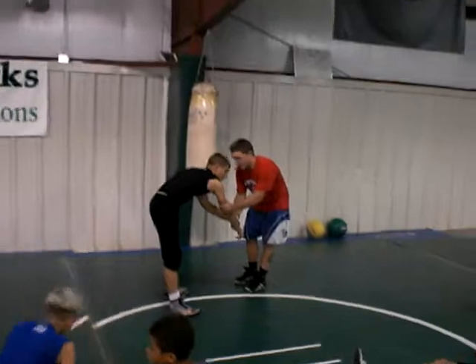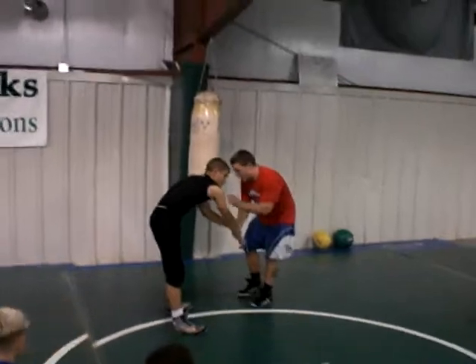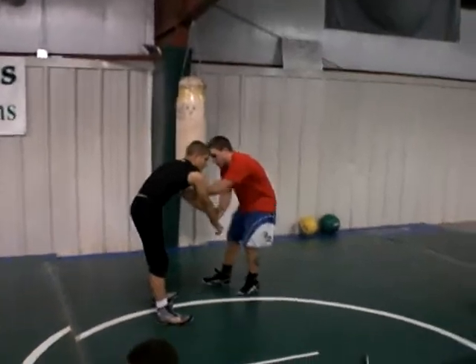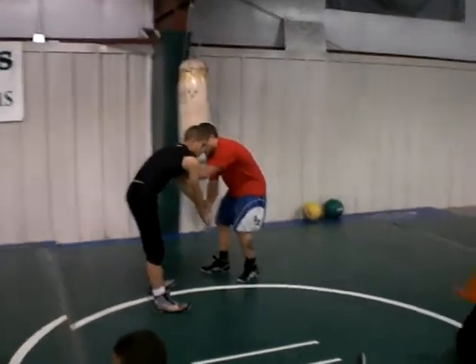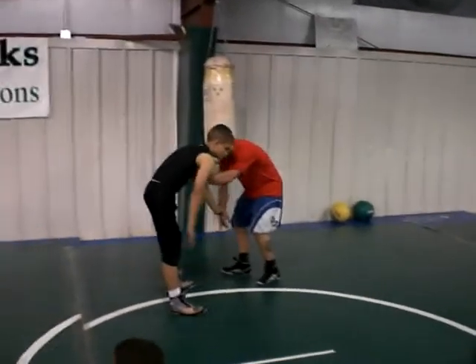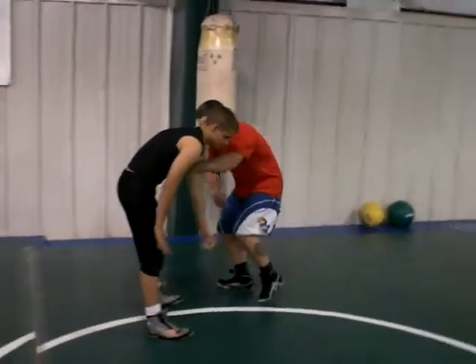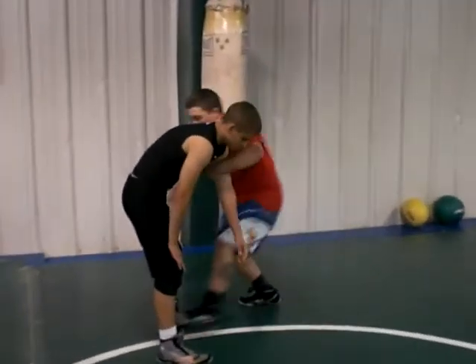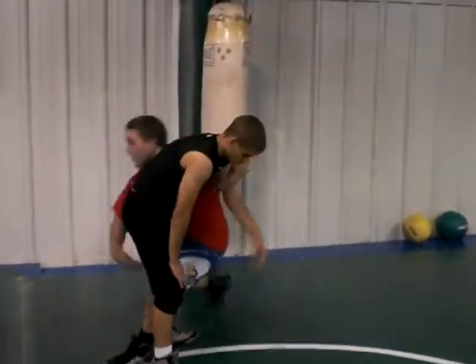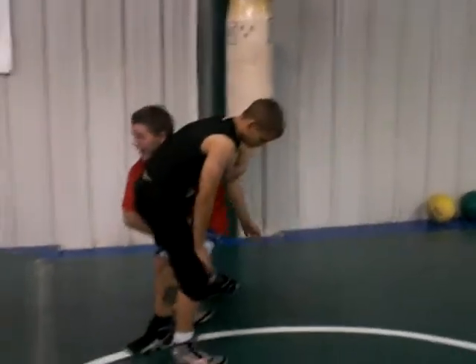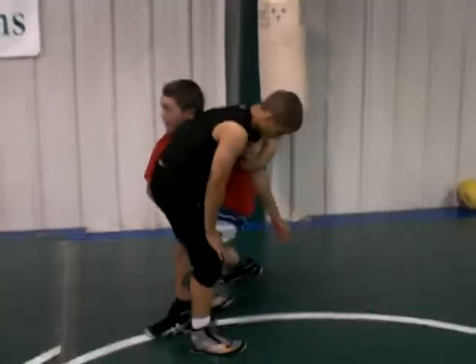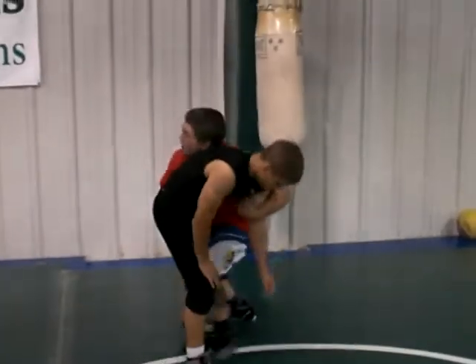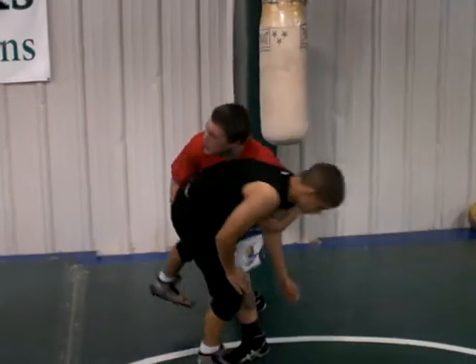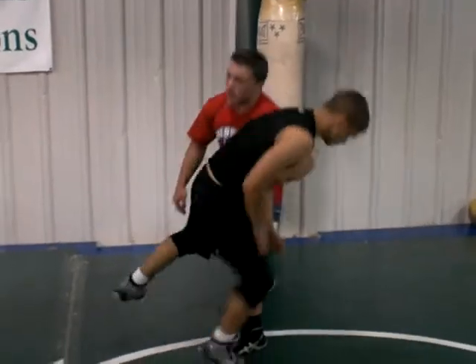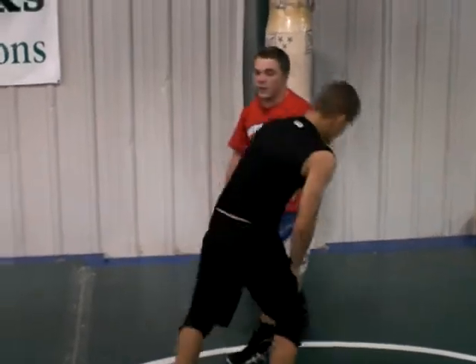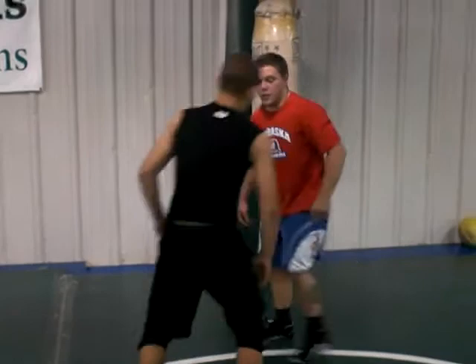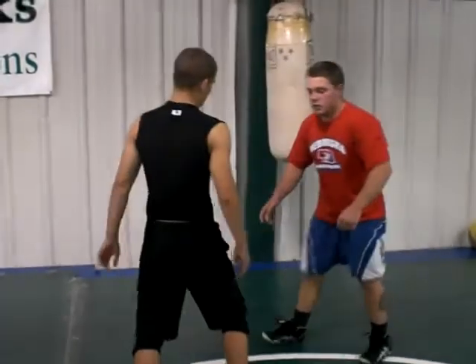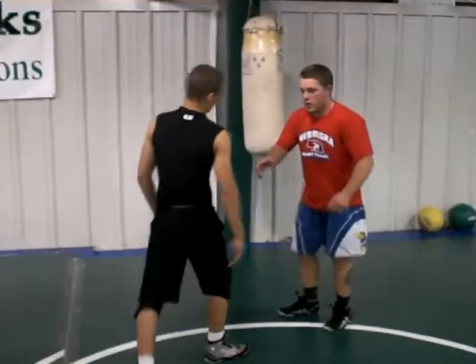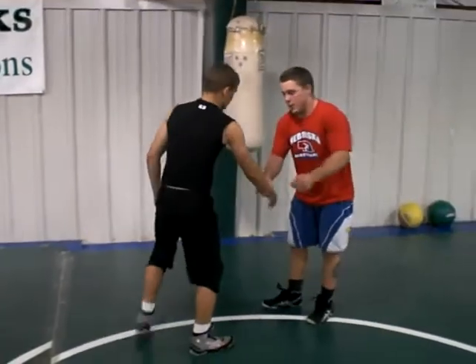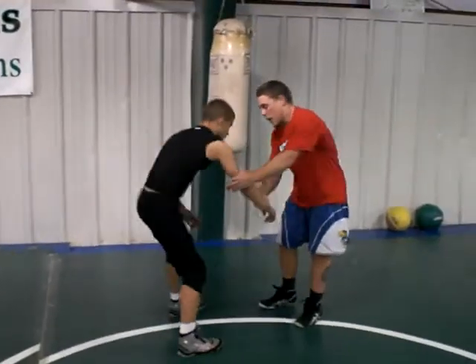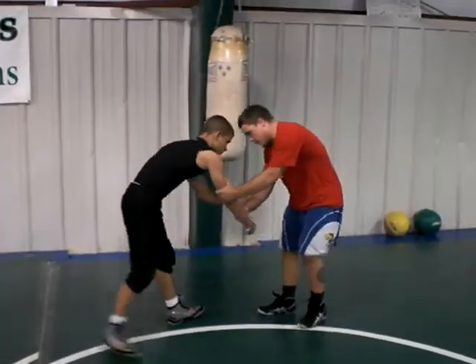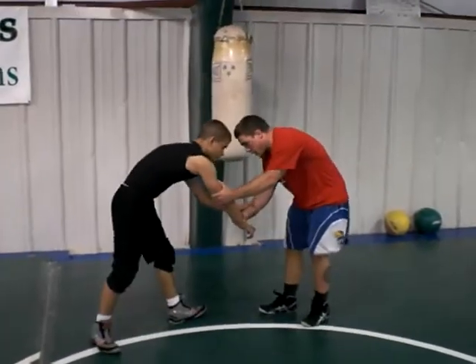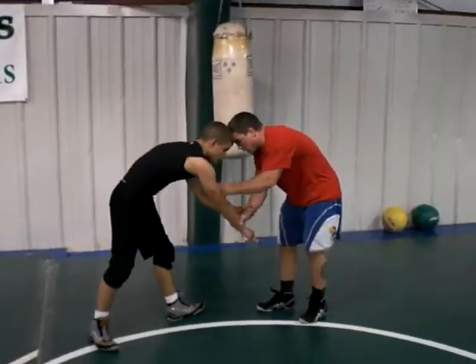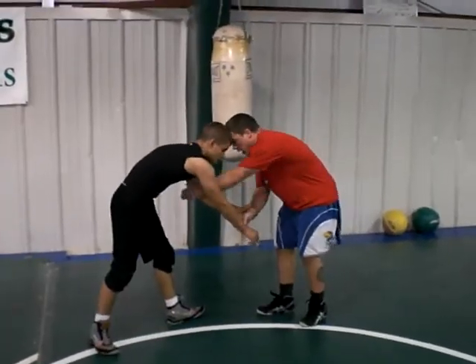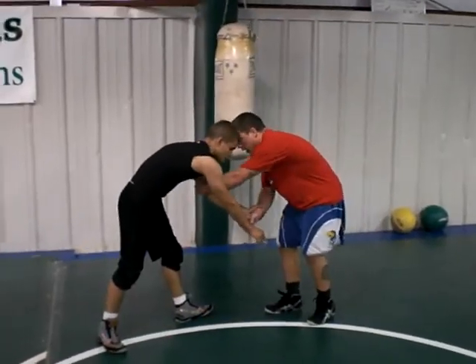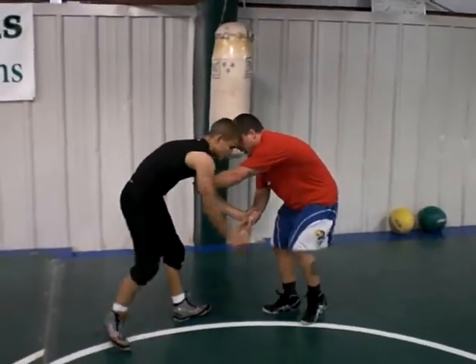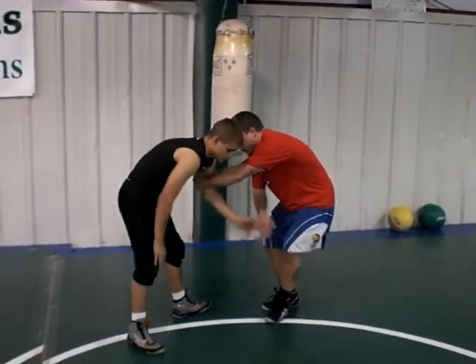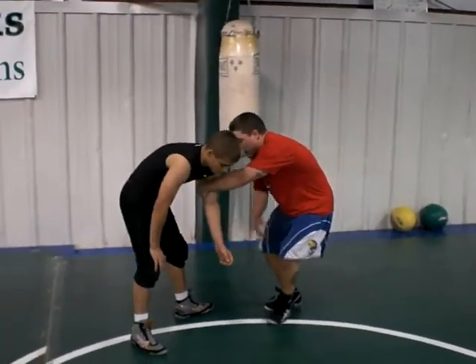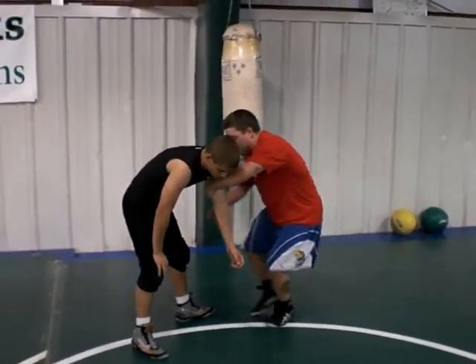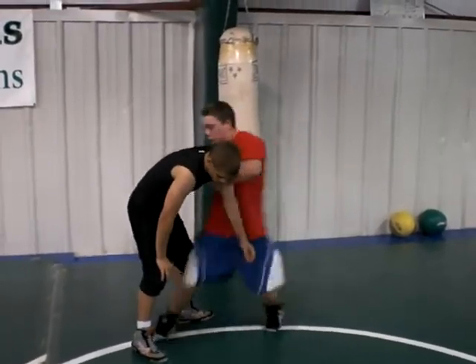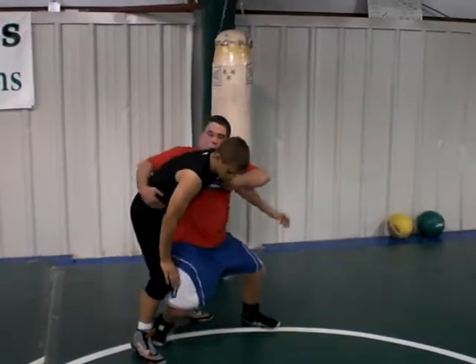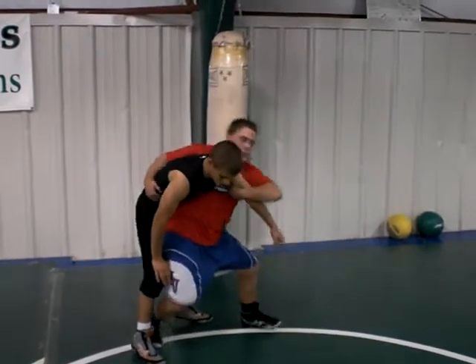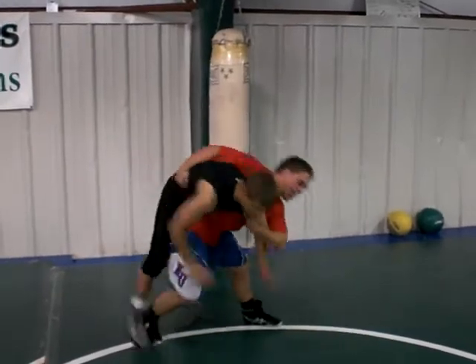Step in here, deep with this foot, right here, and then I'm running him. Another finish you can do: step in with the outside foot. I drag, and step in with the outside foot right around the waist to hip toss.